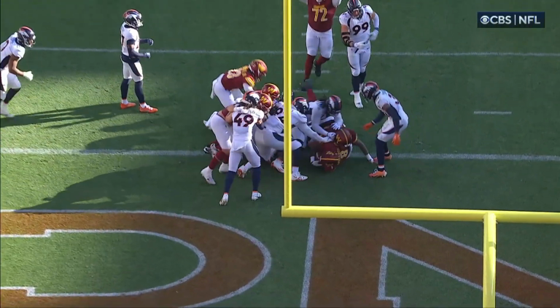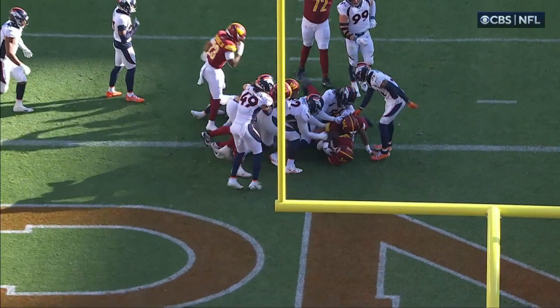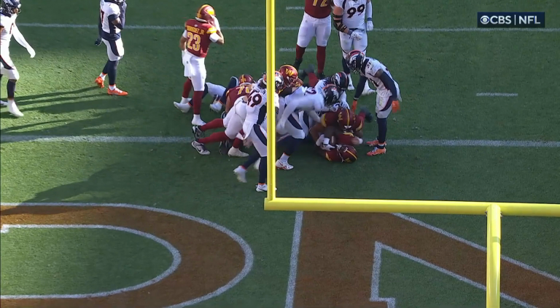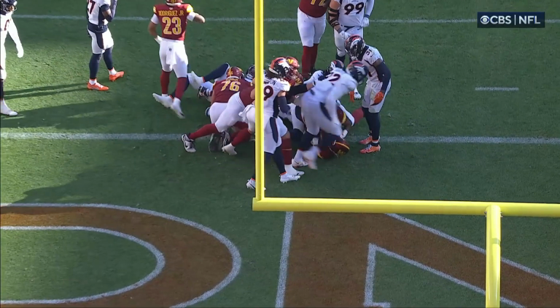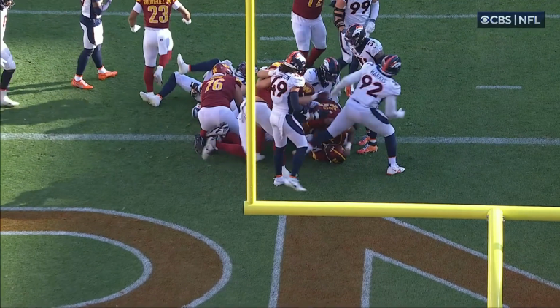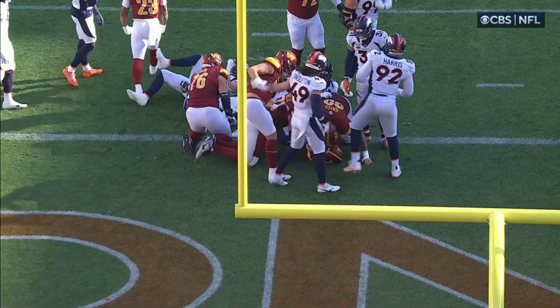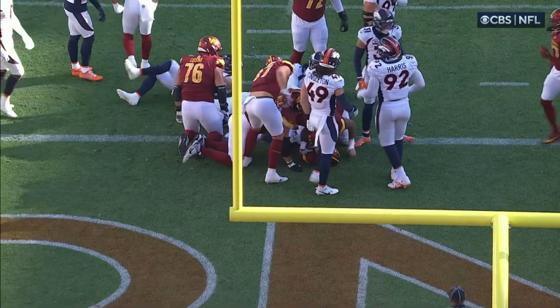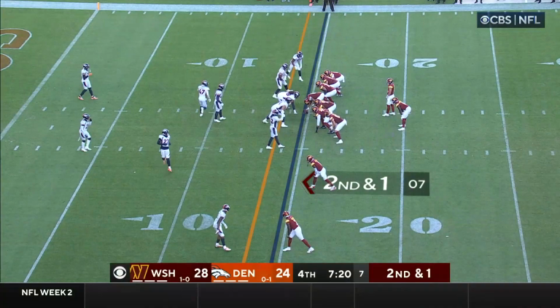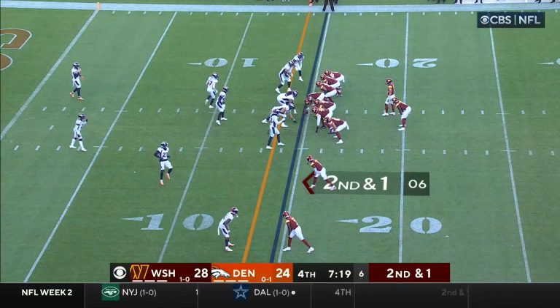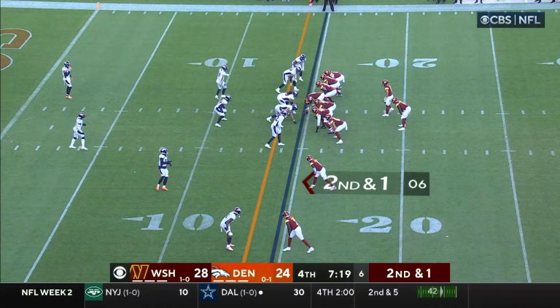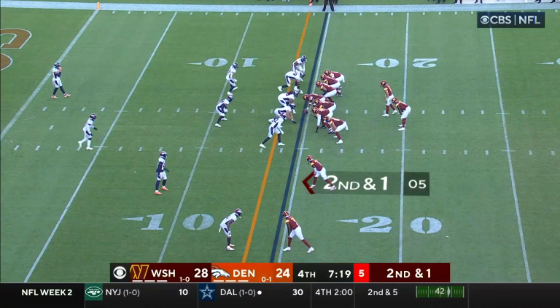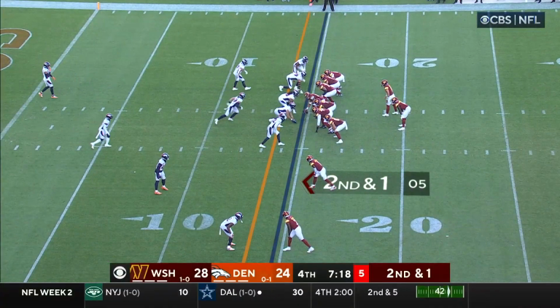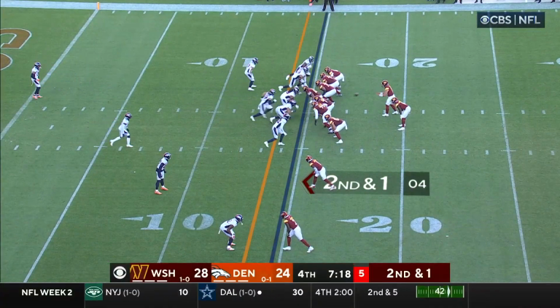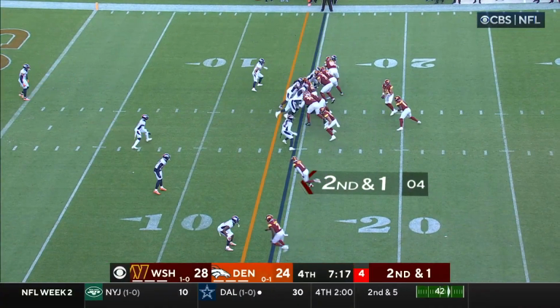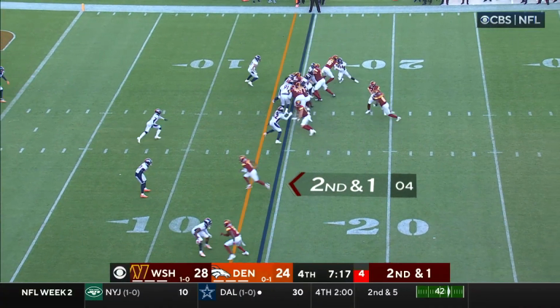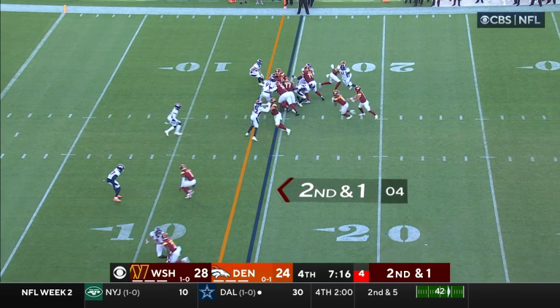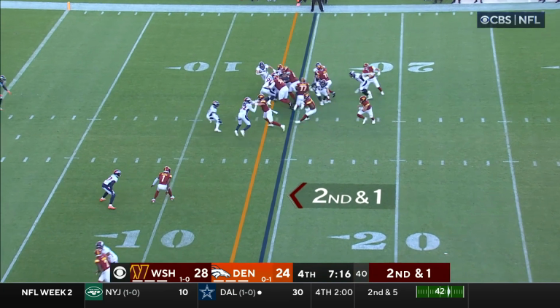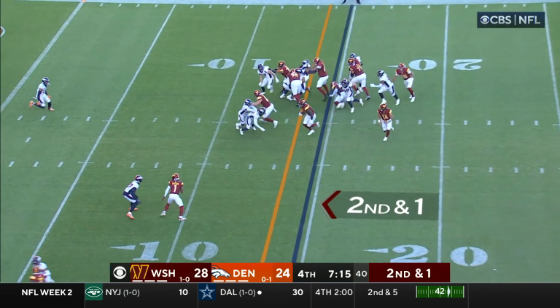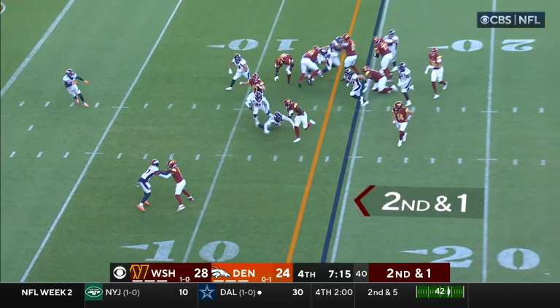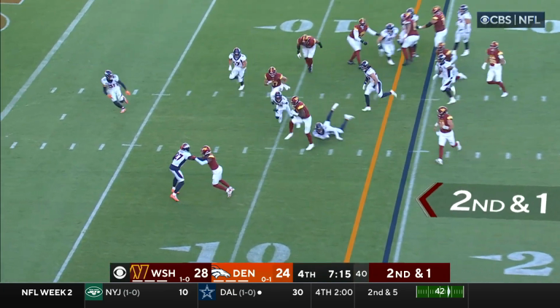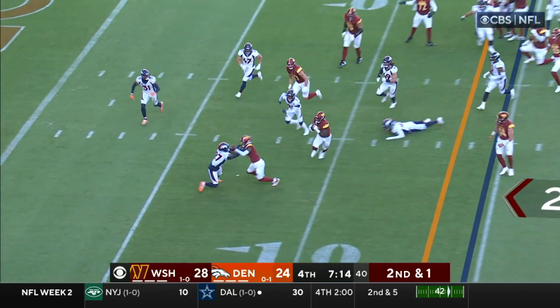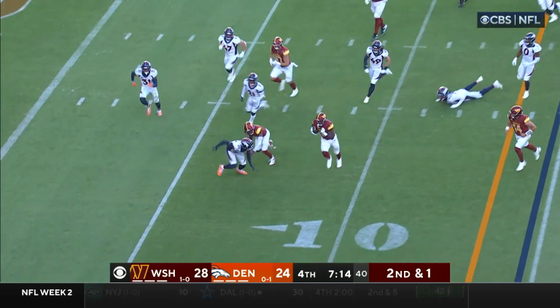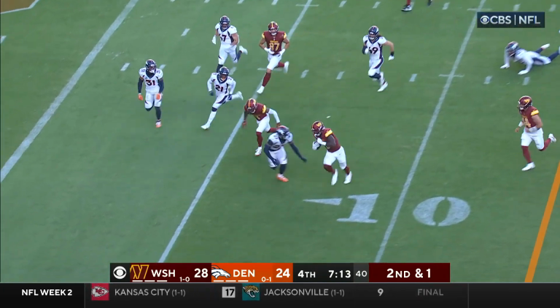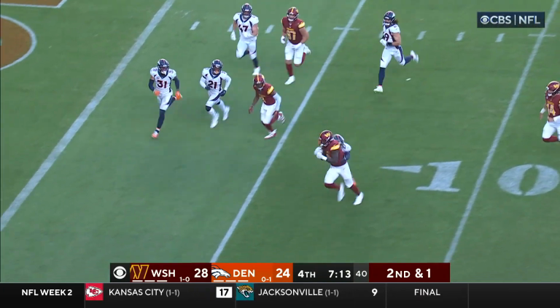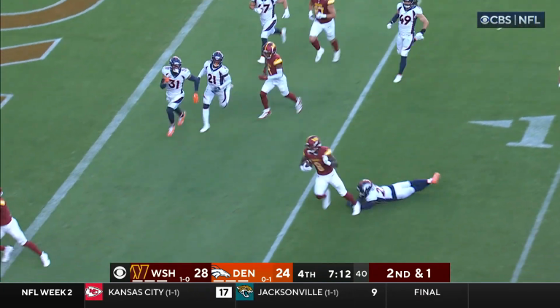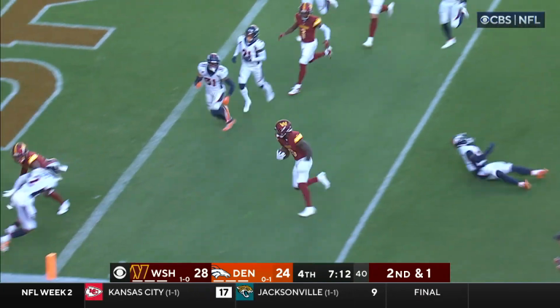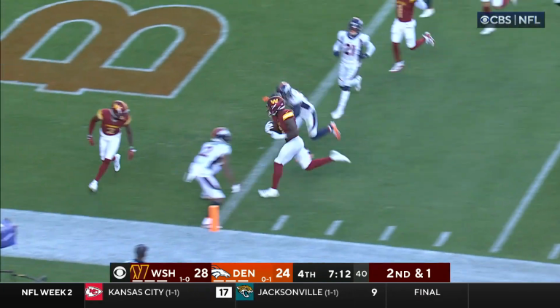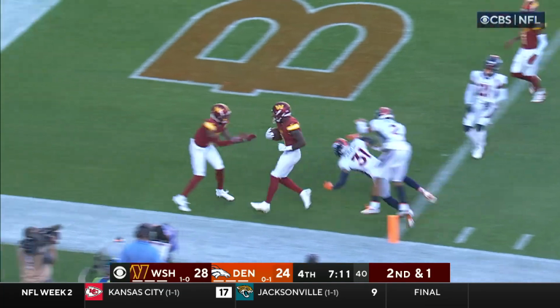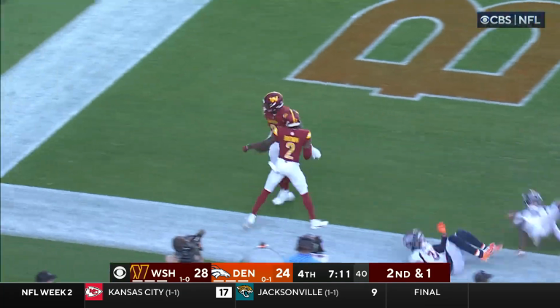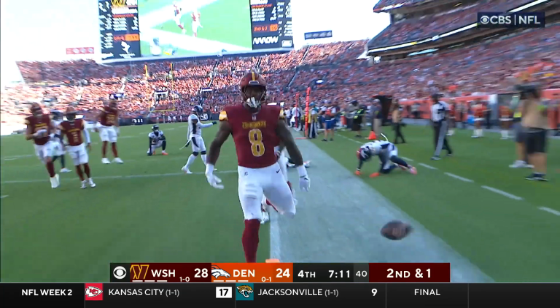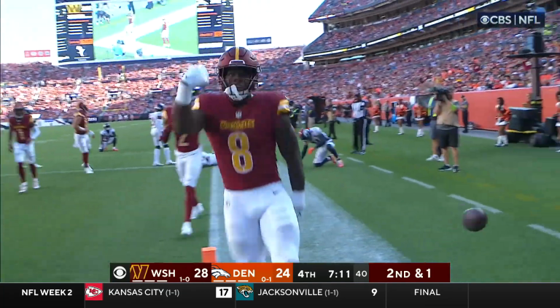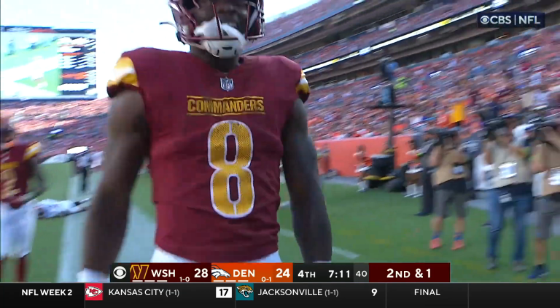And the Commanders punch back. Sam Howell on the cusp of 300 yards passing in this game. First down and more — Robinson, Robinson, and he's in. Touchdown!